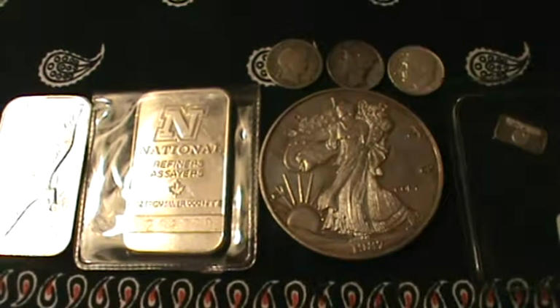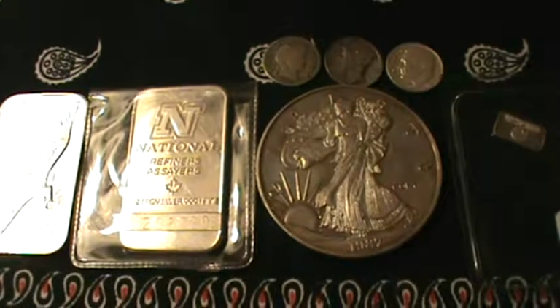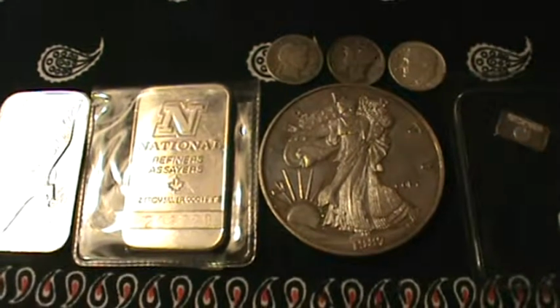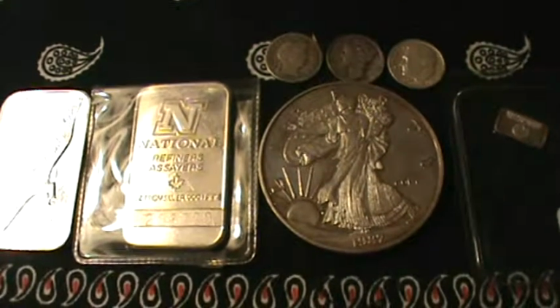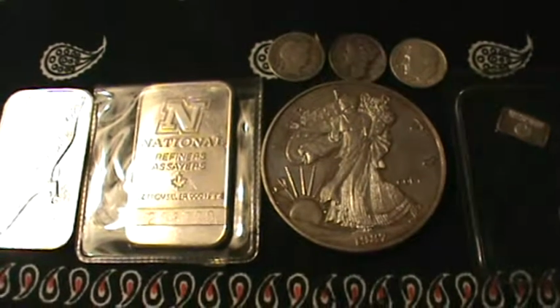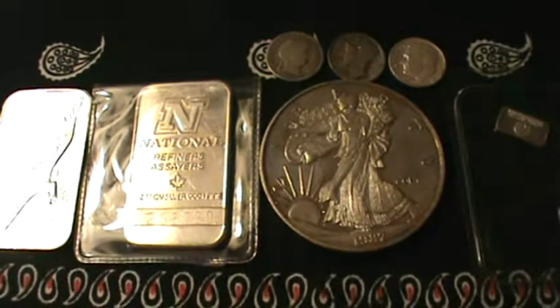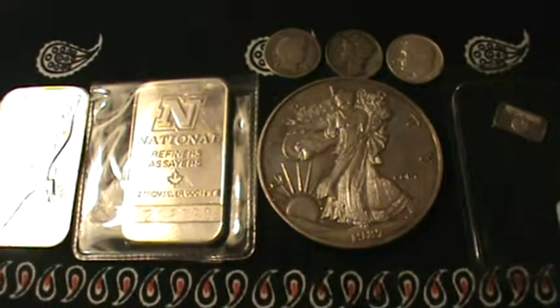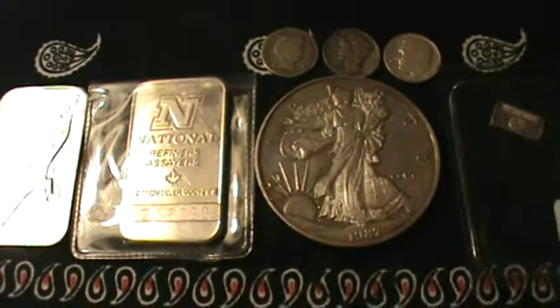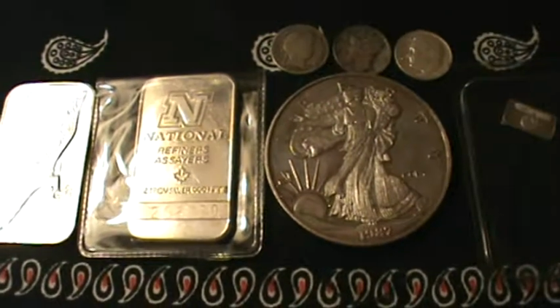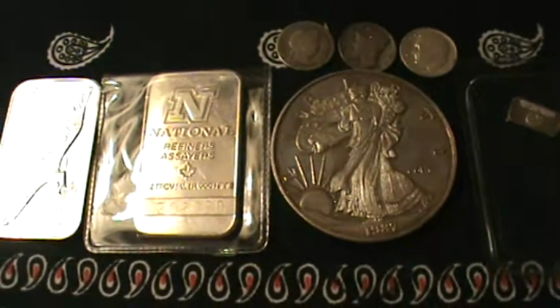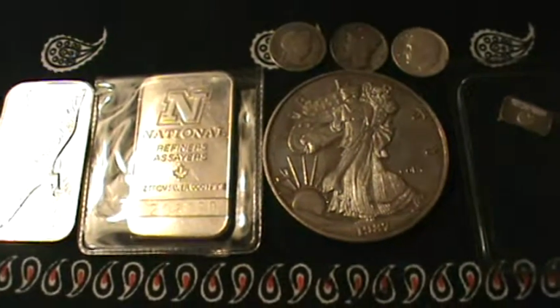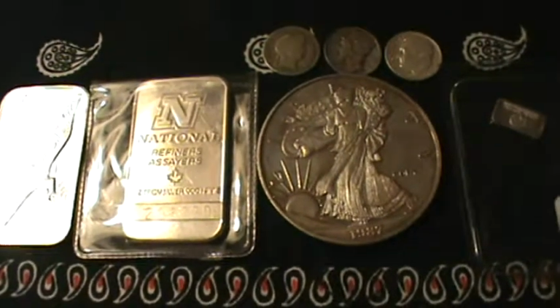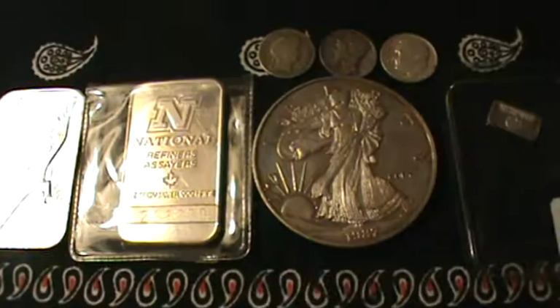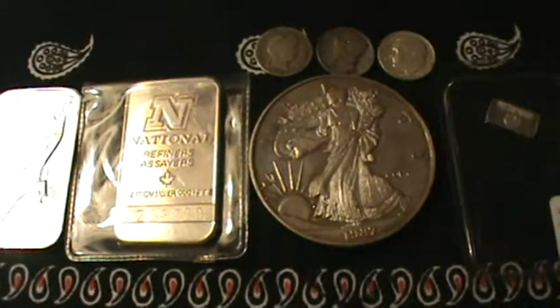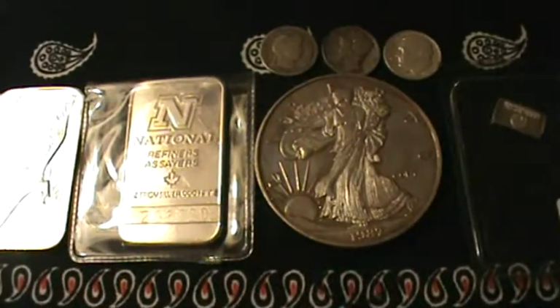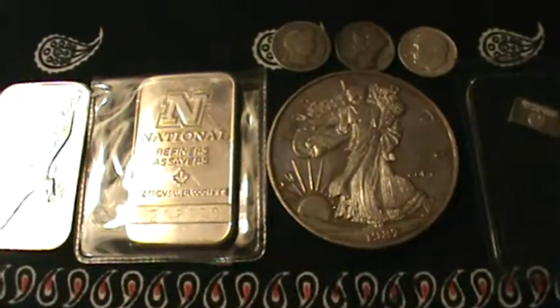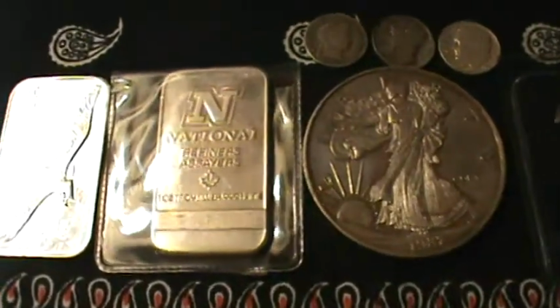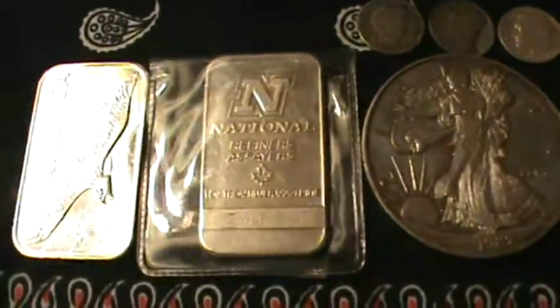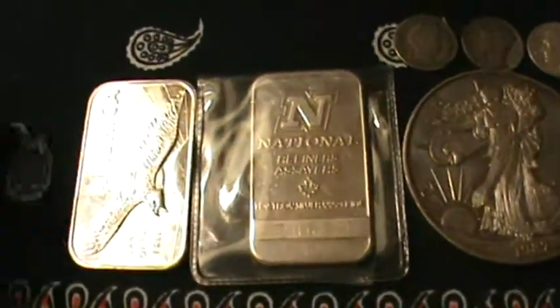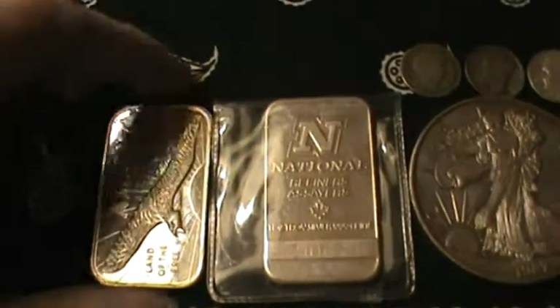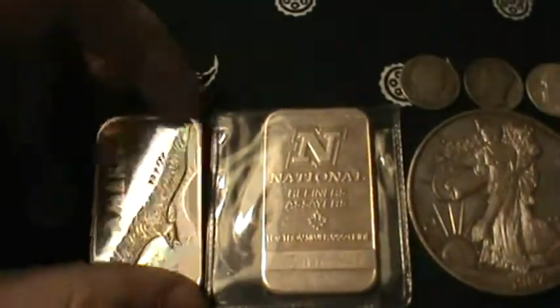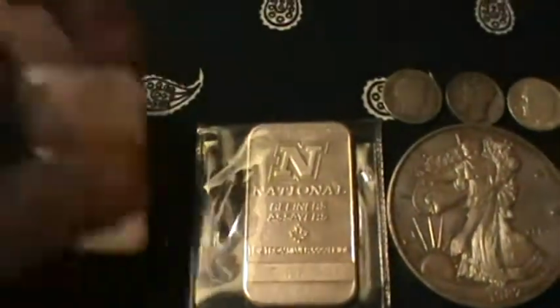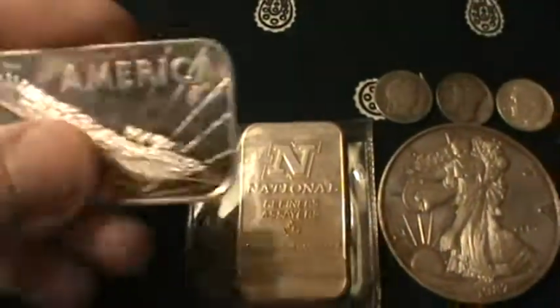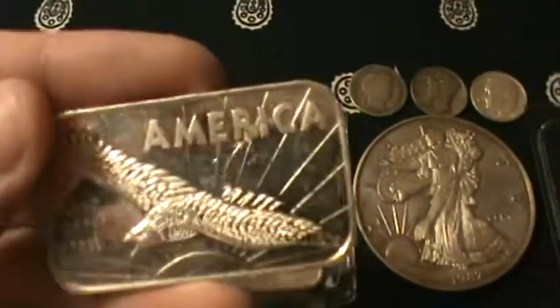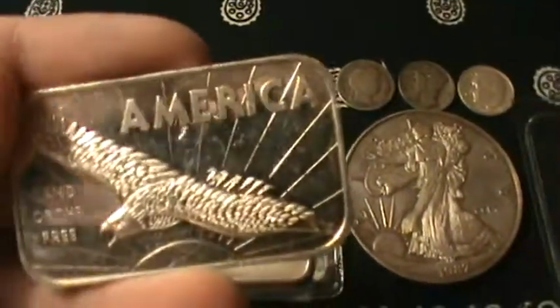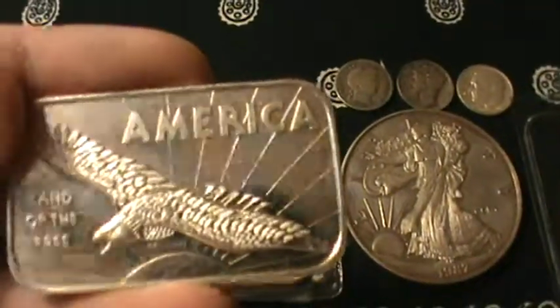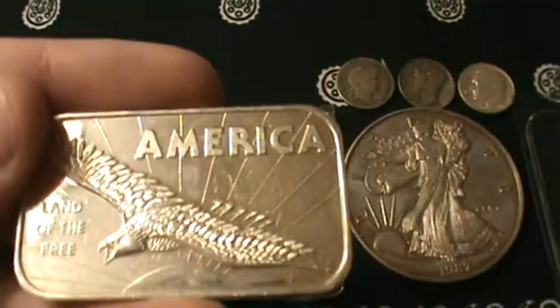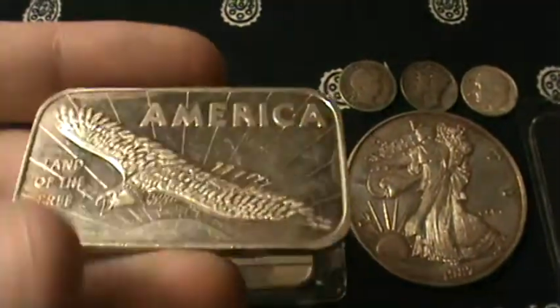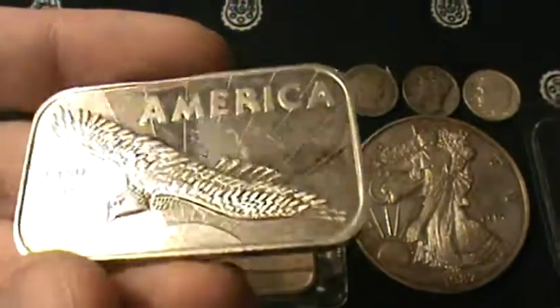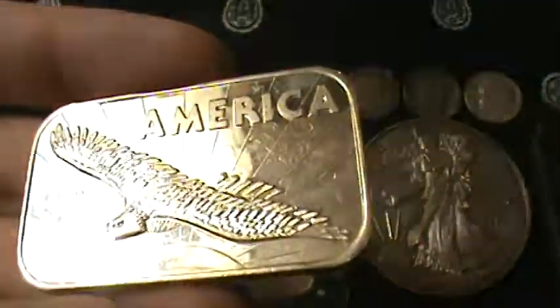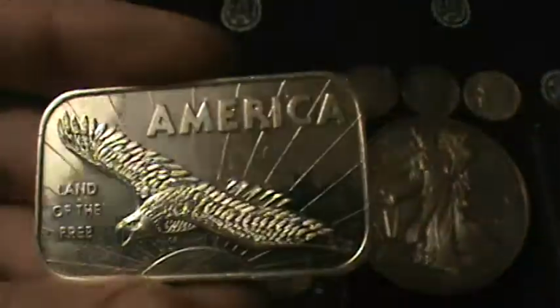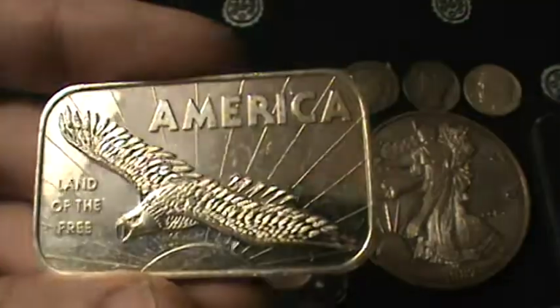Hey YouTube, another quick Silver Pickups video. I was able to scrounge a little bit of extra cash and picked up a few ounces. This first one I got out of the Dollar Over the generic bin.